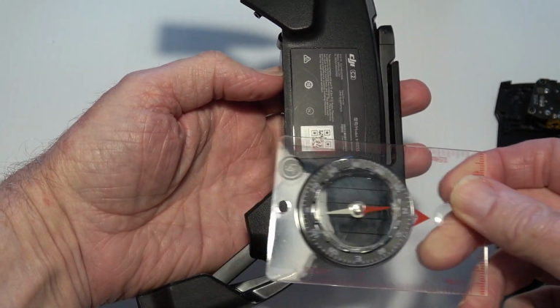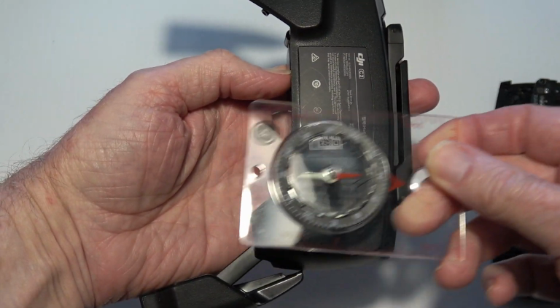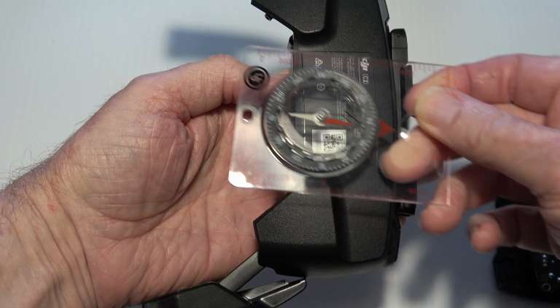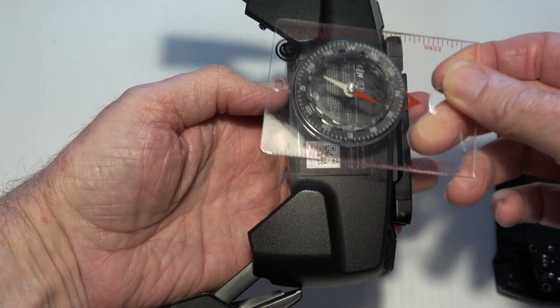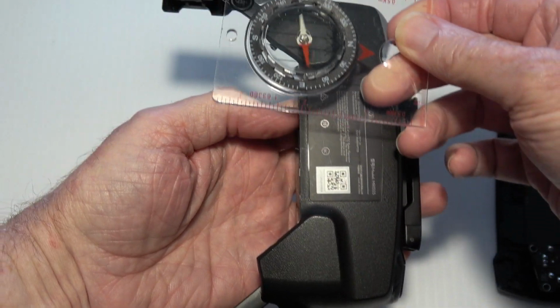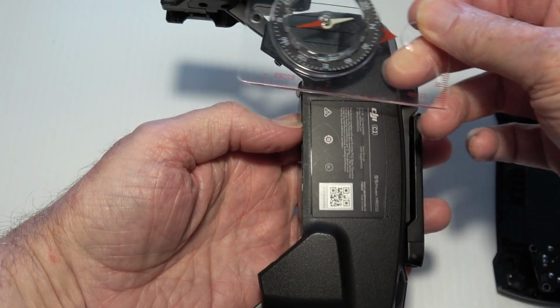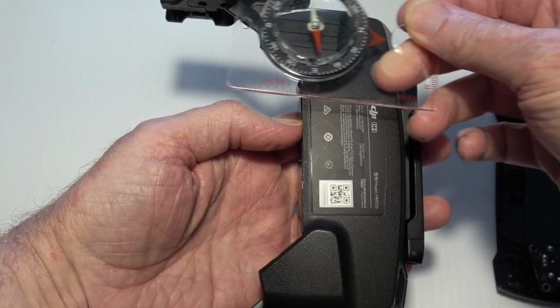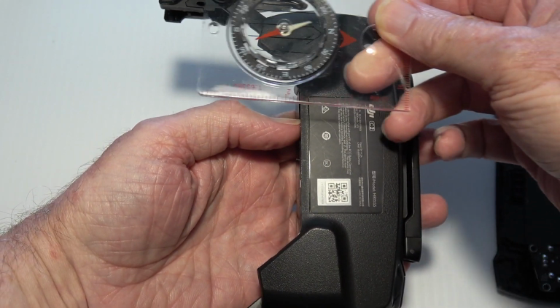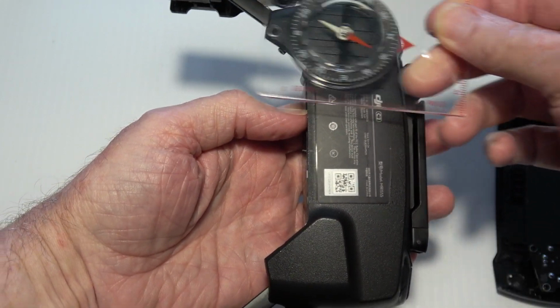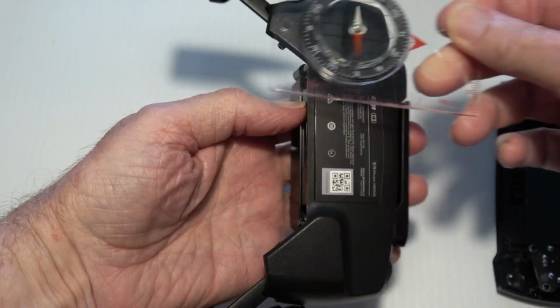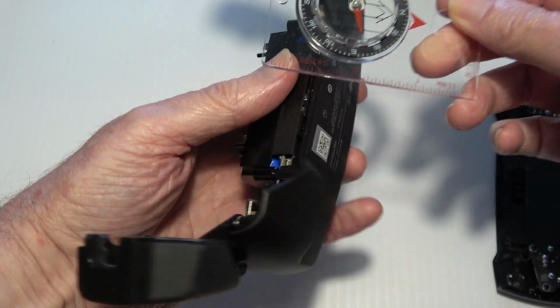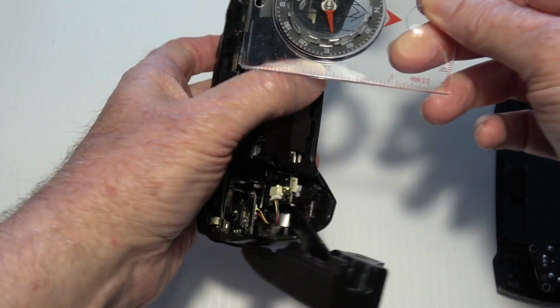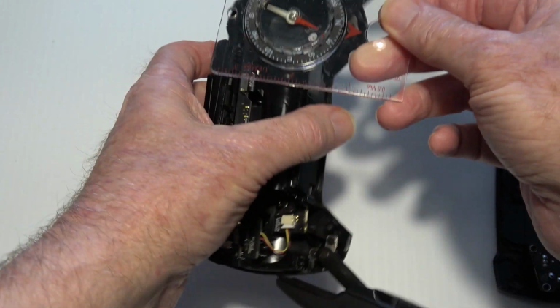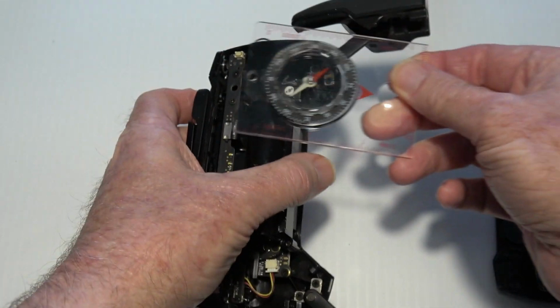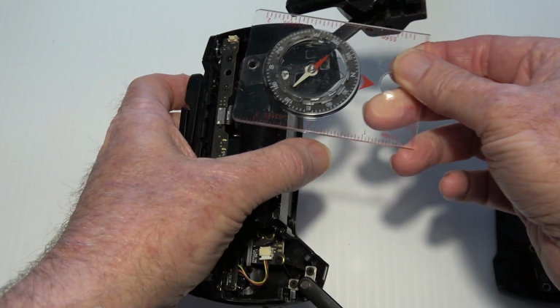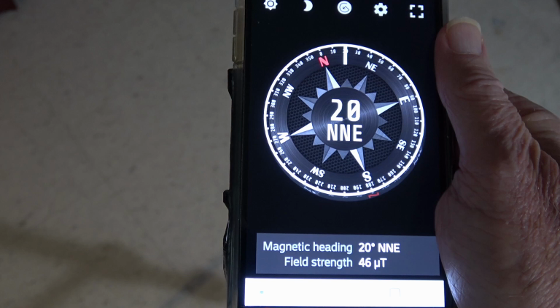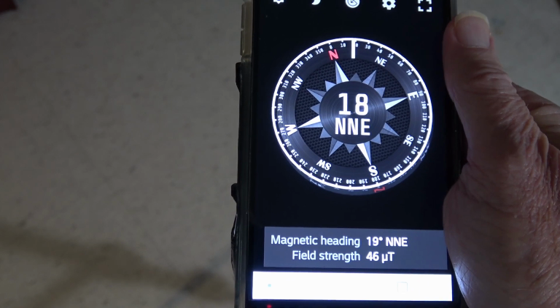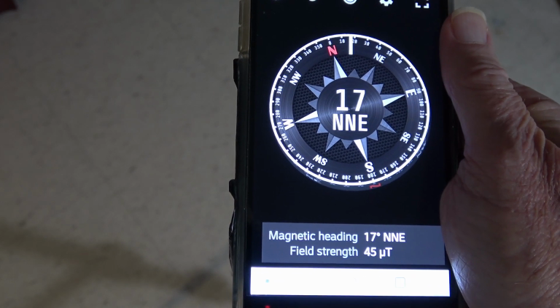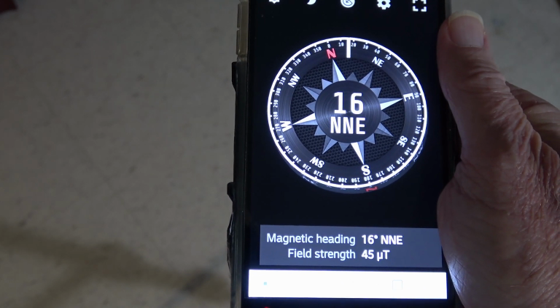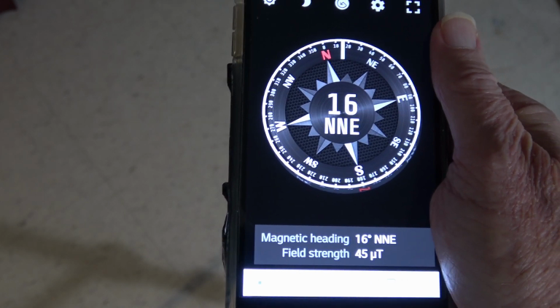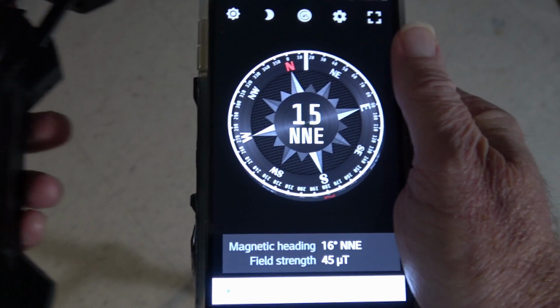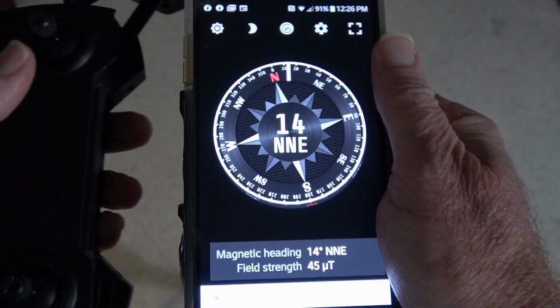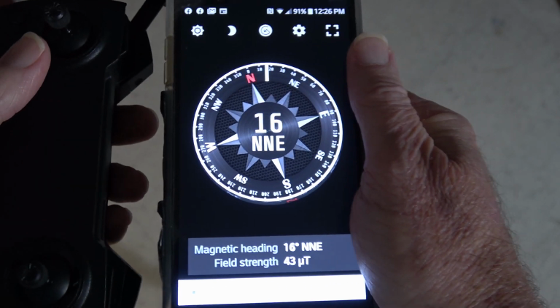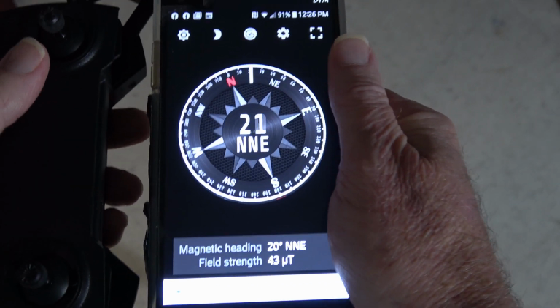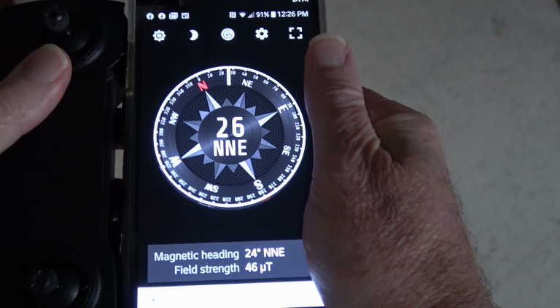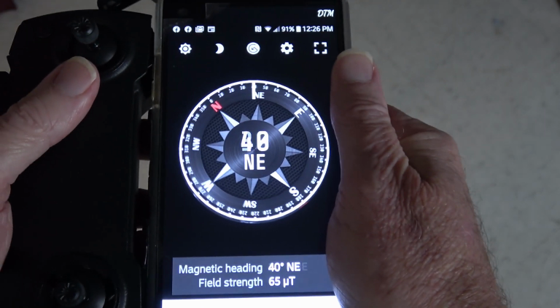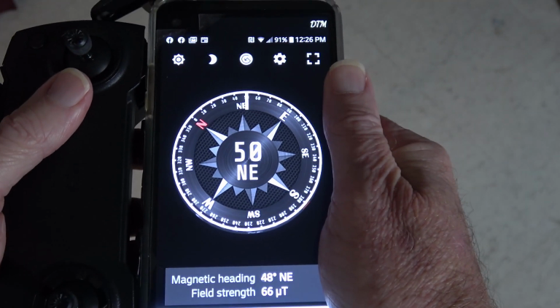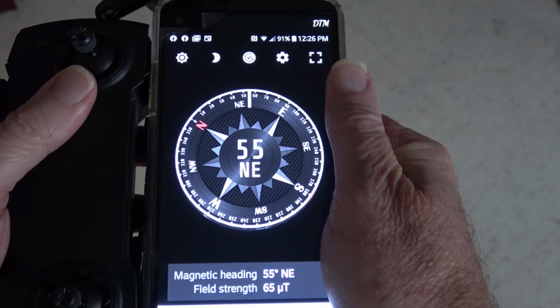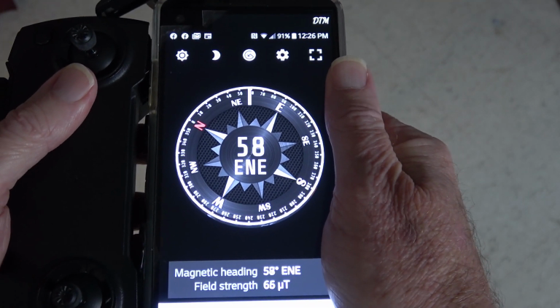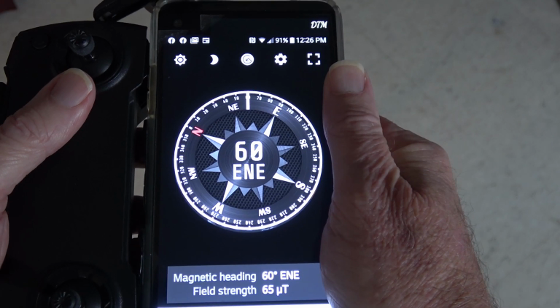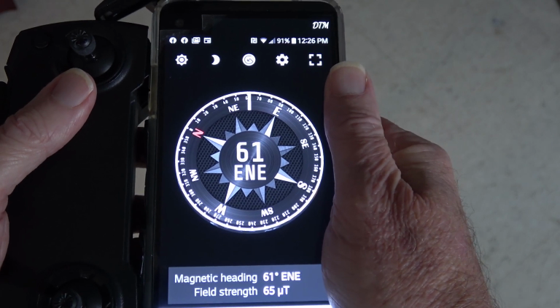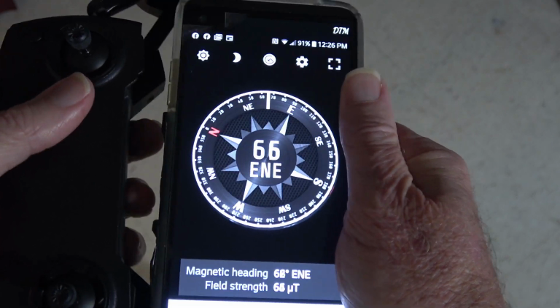This does not affect all cell phones, because some cell phones have their compass in a different location. My LG V20, for example, is very affected by the magnet in the speaker. Your cell phone may vary.